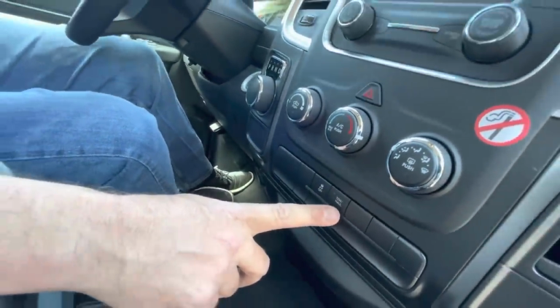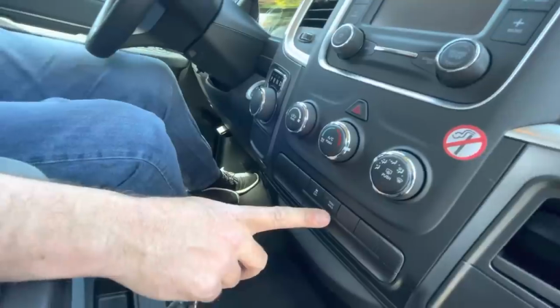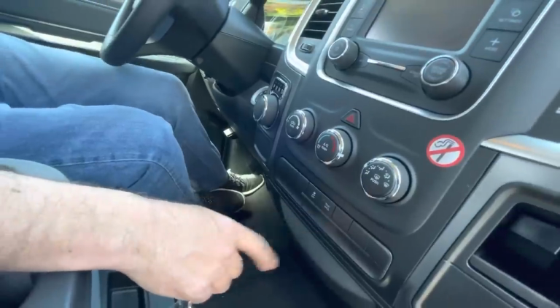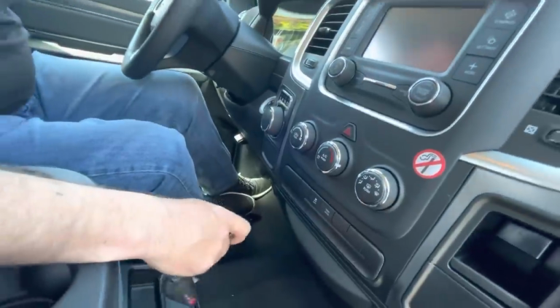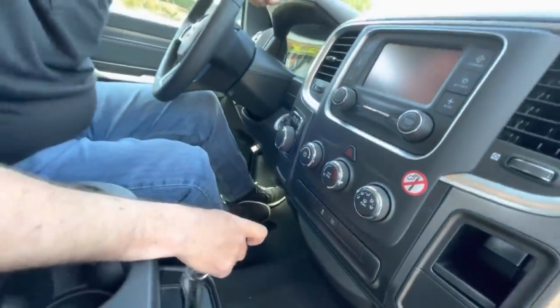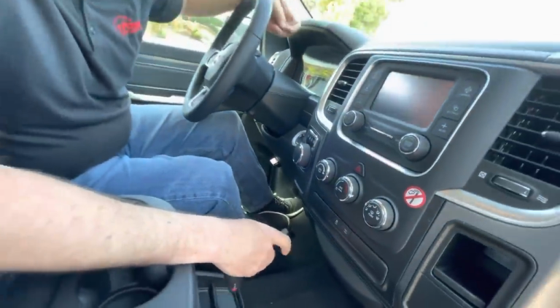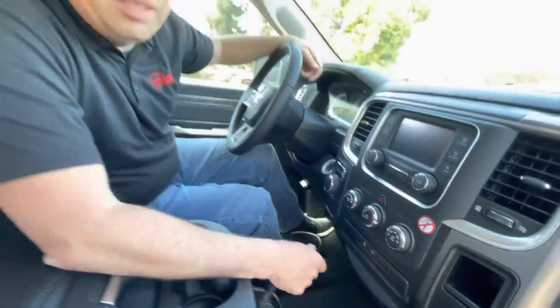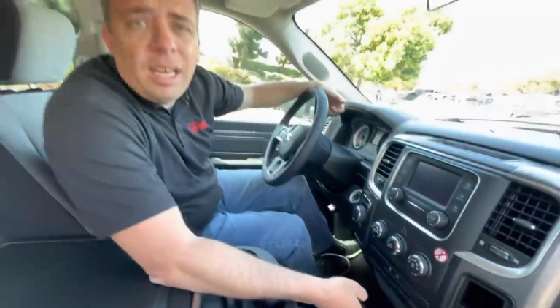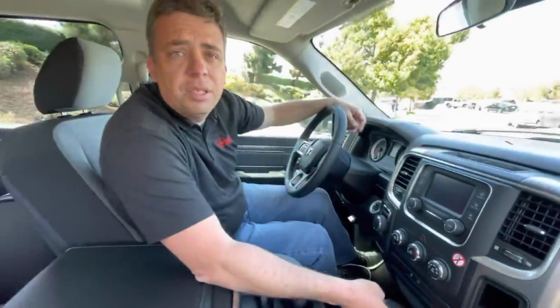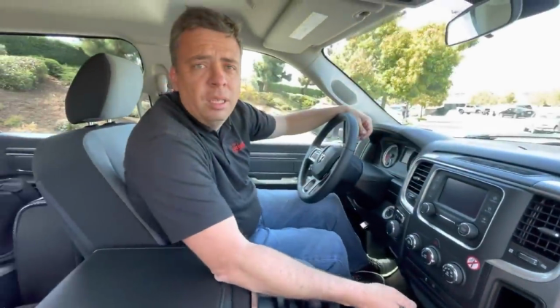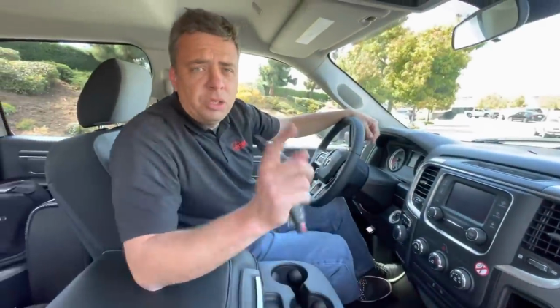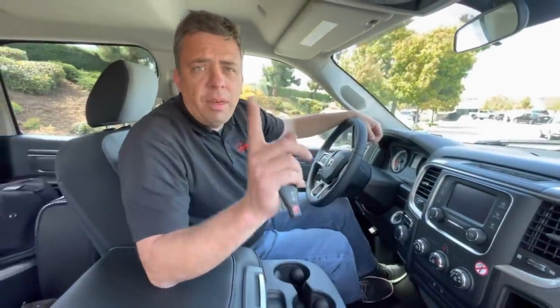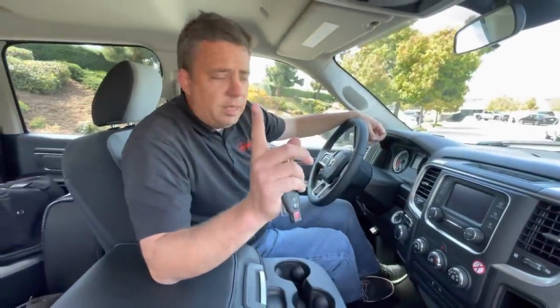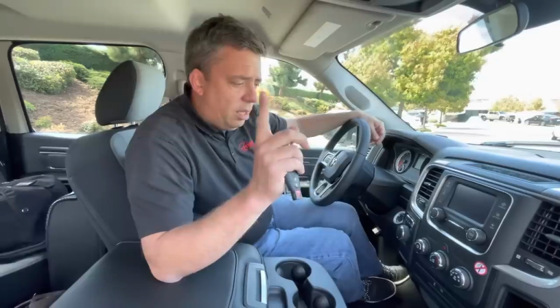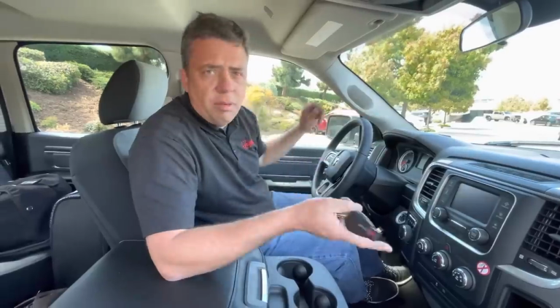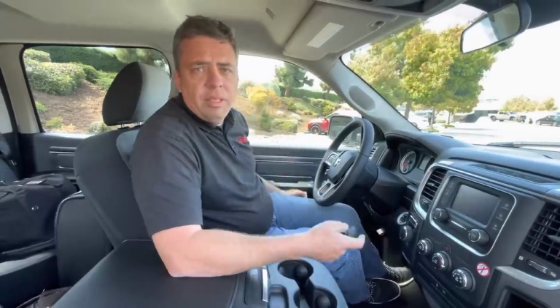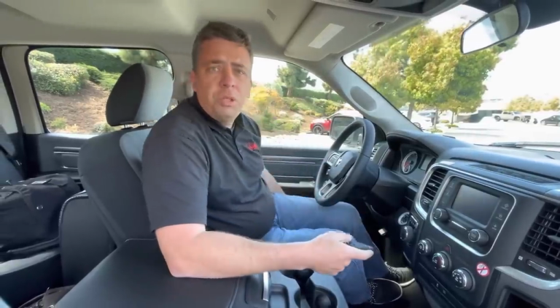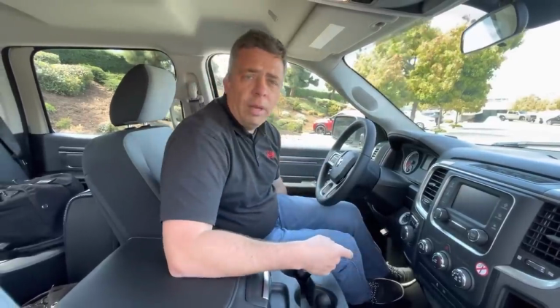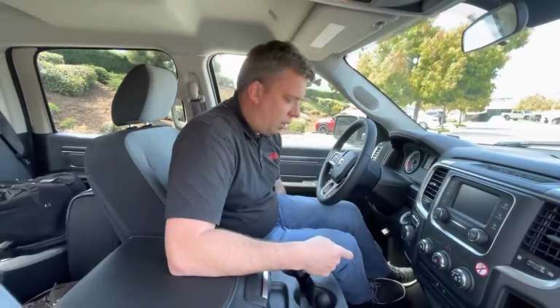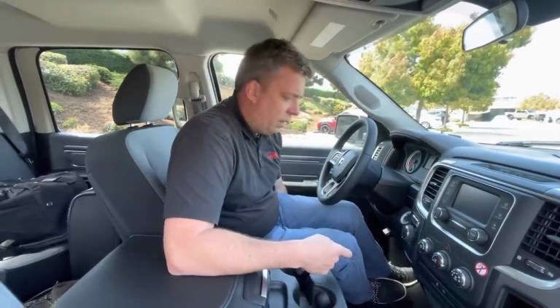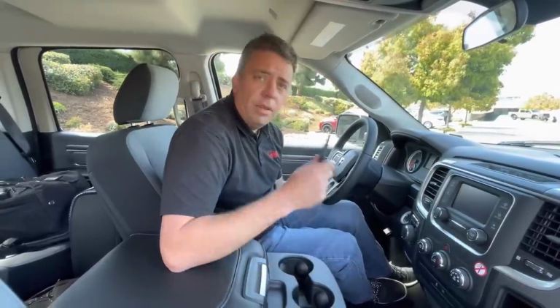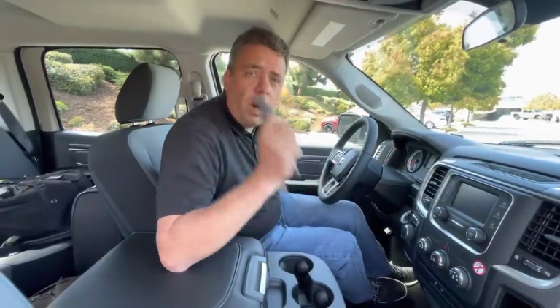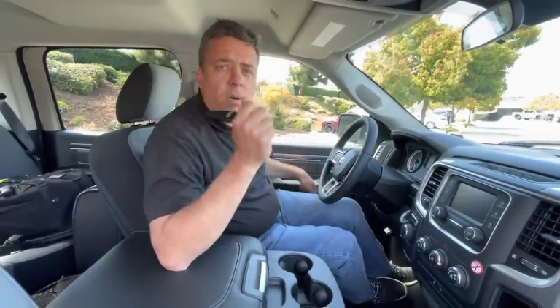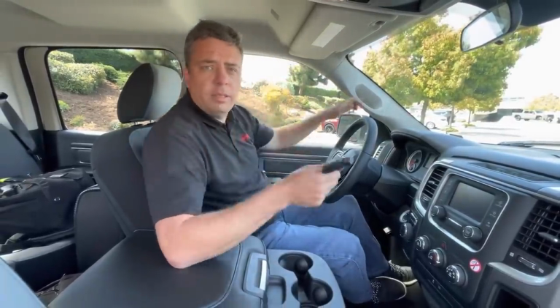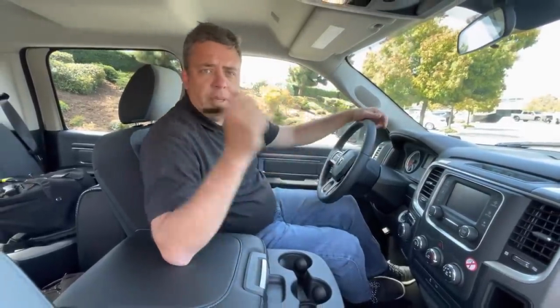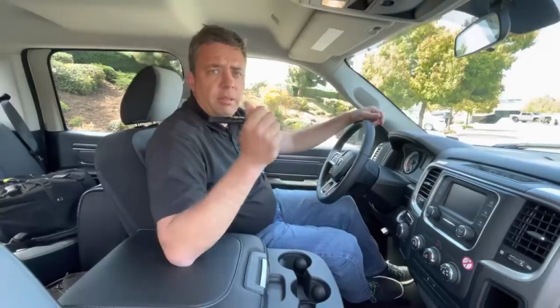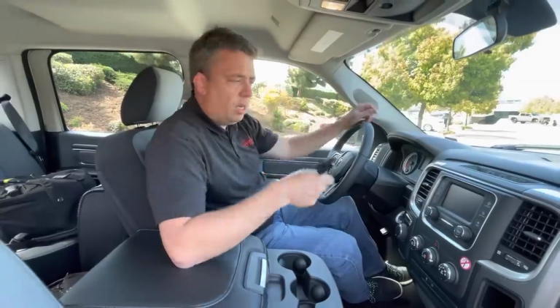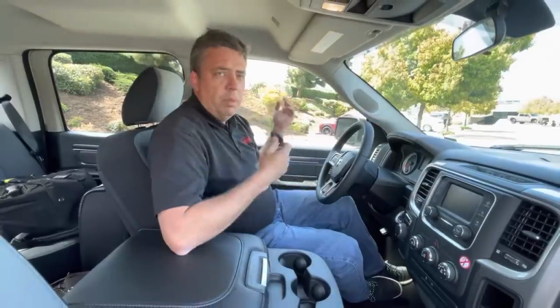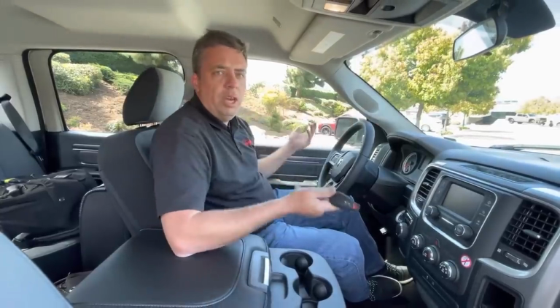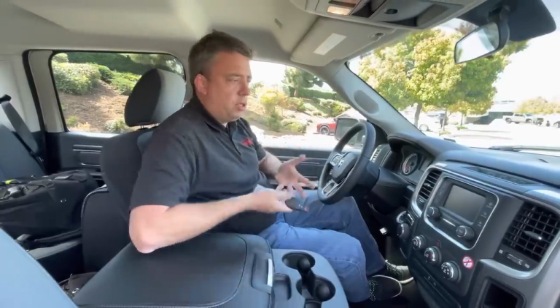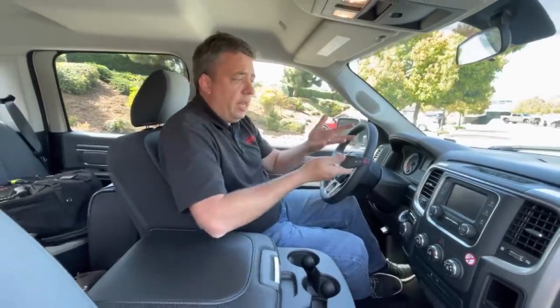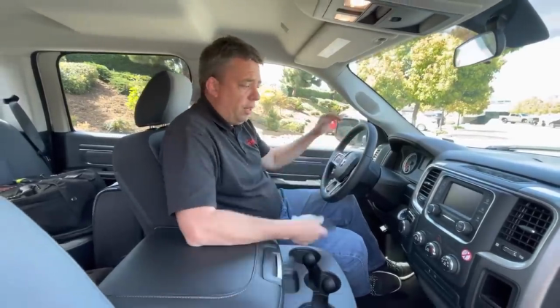I forgot to show you — this truck does not have a hitch. So they really don't want you towing. Even though there is wiring for it — there is a seven-pin connector in the back — there's no hitch to actually connect anything to.